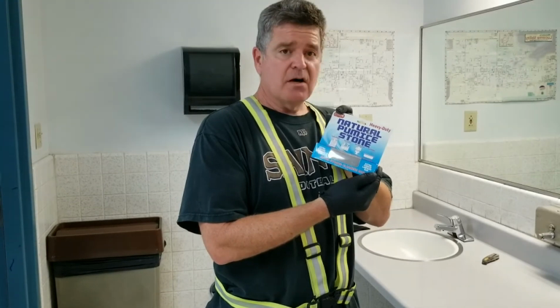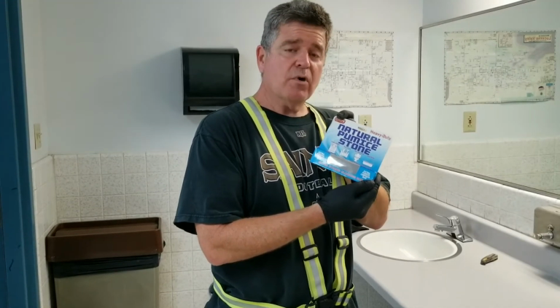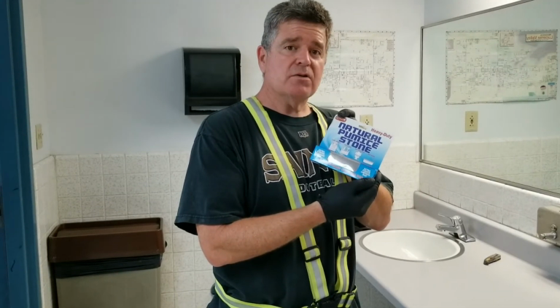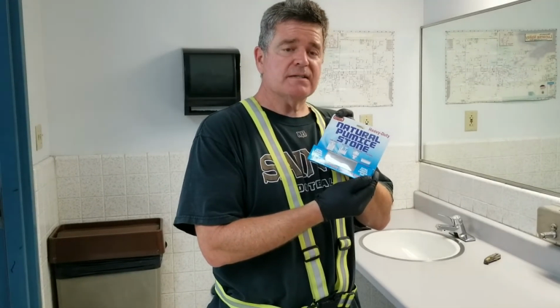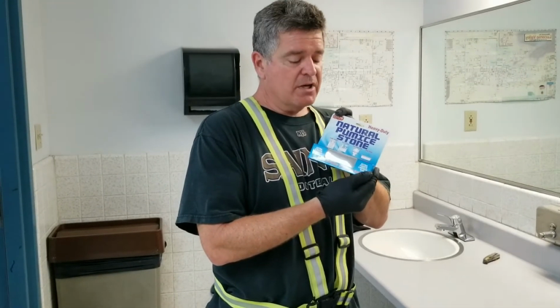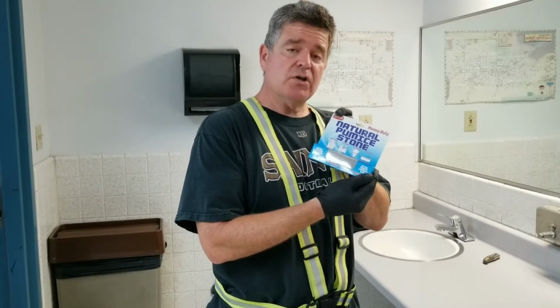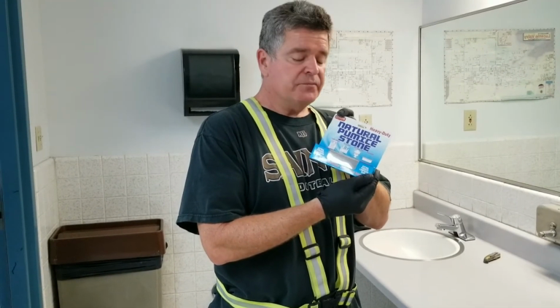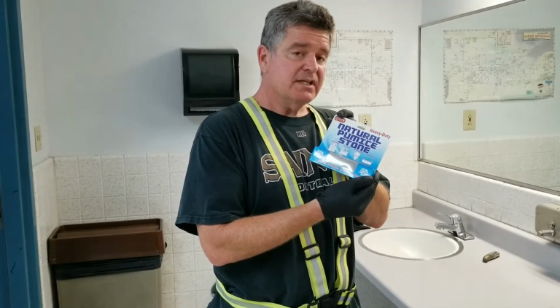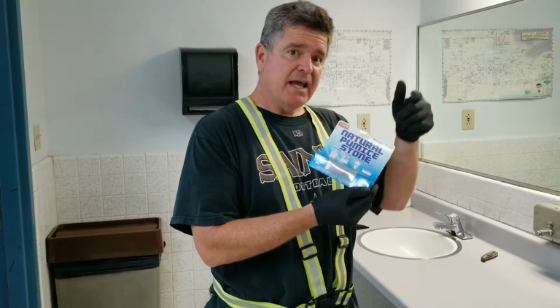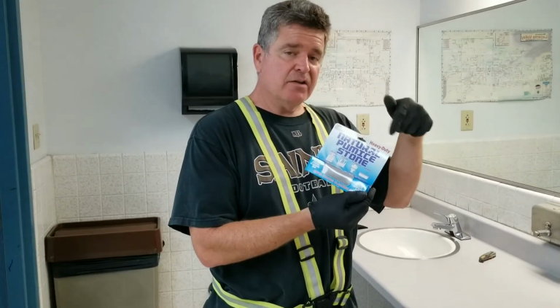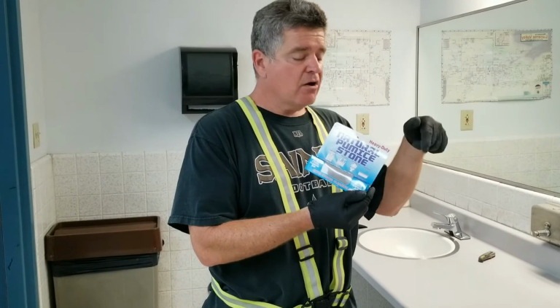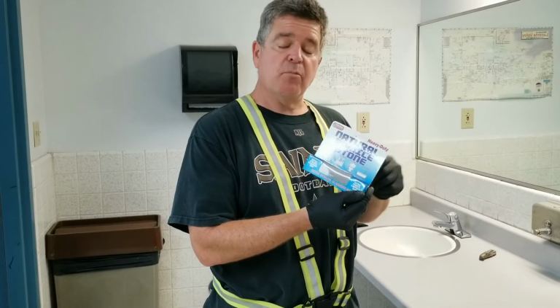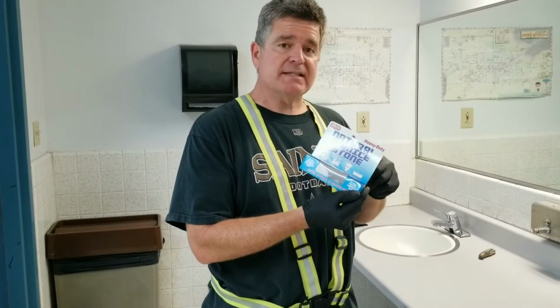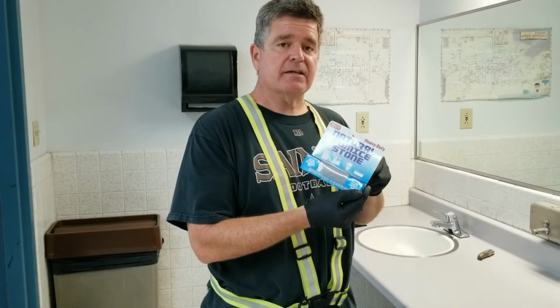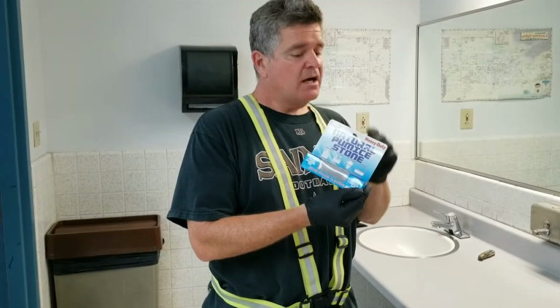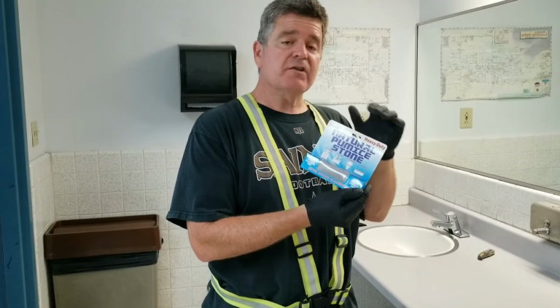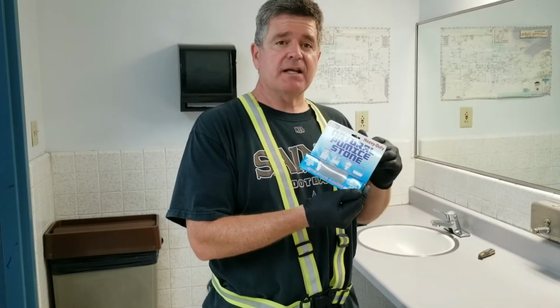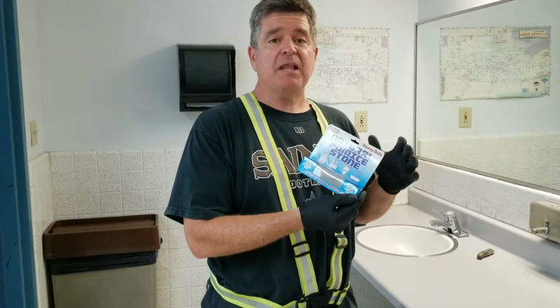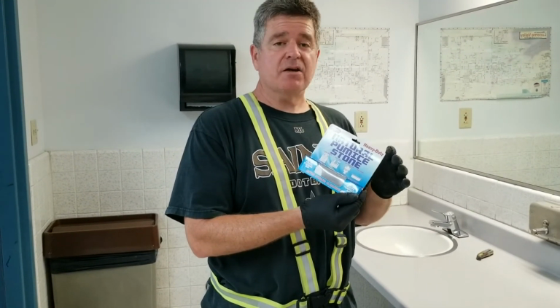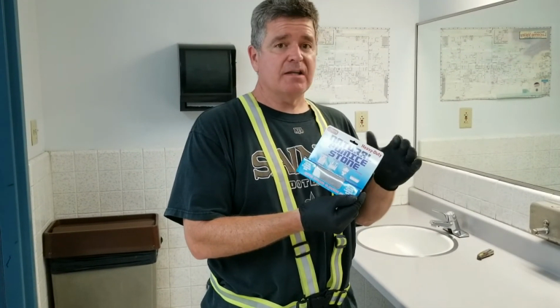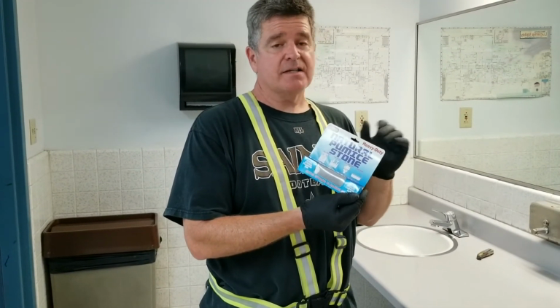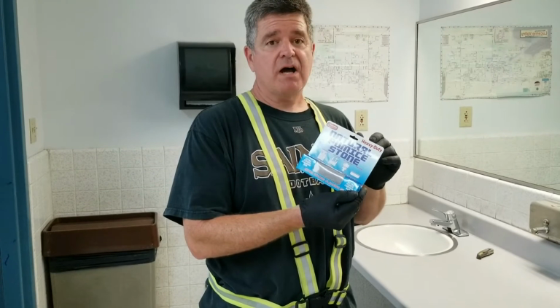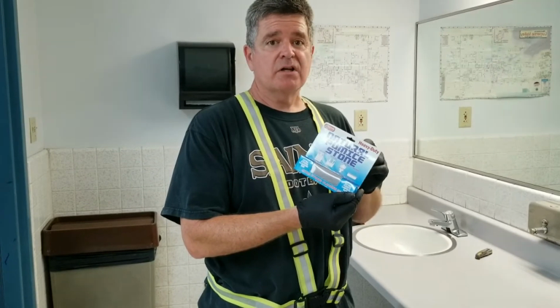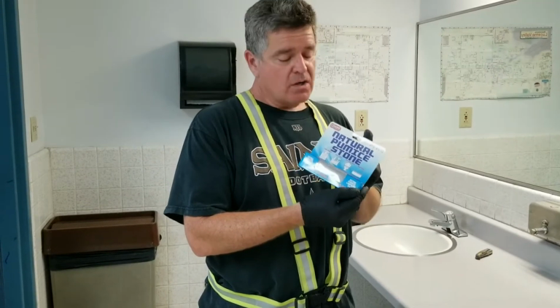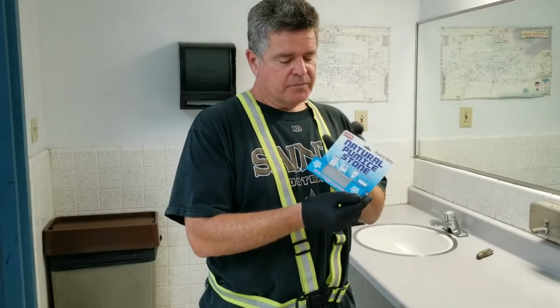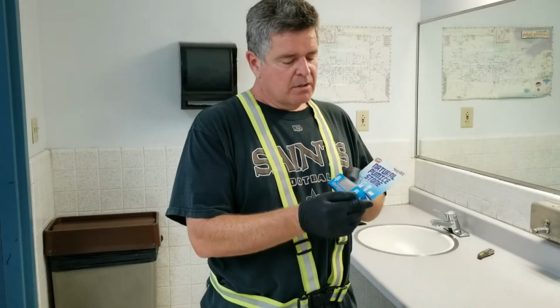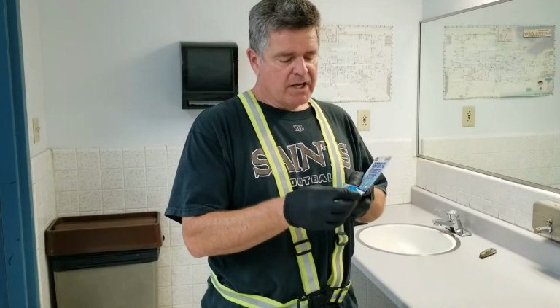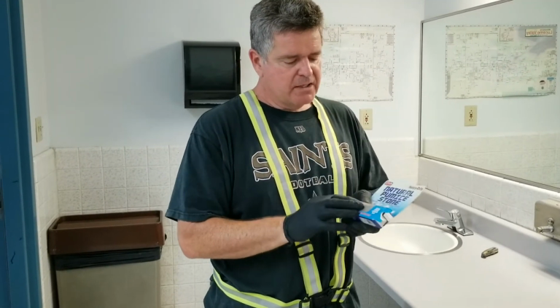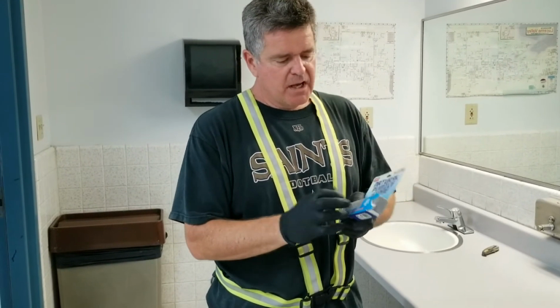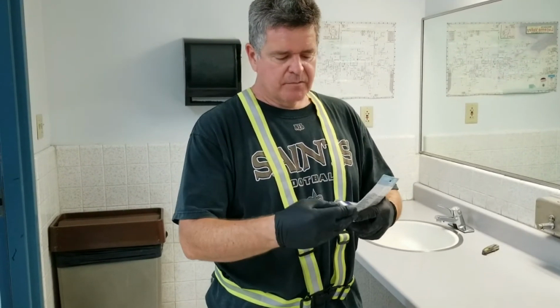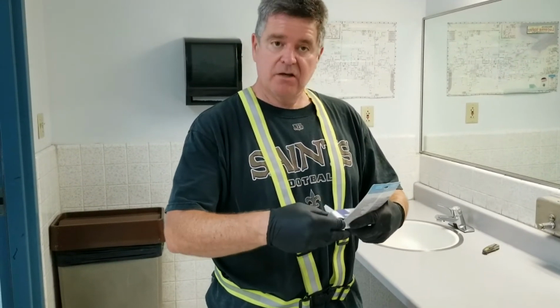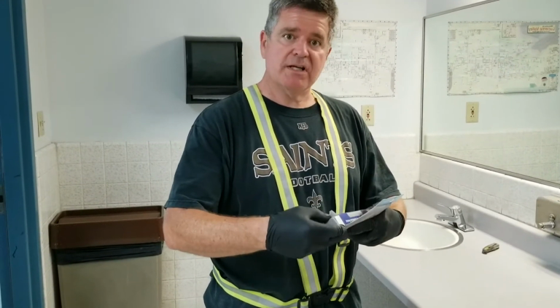What we're gonna do is I'm gonna show you how to get a stain out of the area on a porcelain sink. Don't ever use it on anything like plastic or anything like that because it will scratch. So we'll go ahead and open it up and show you what it does.